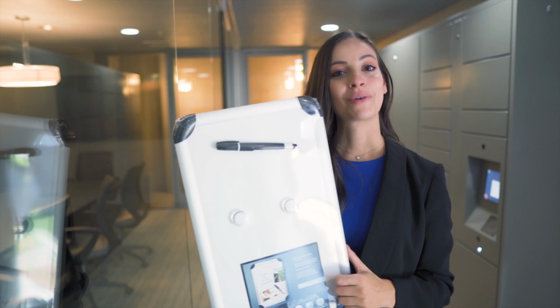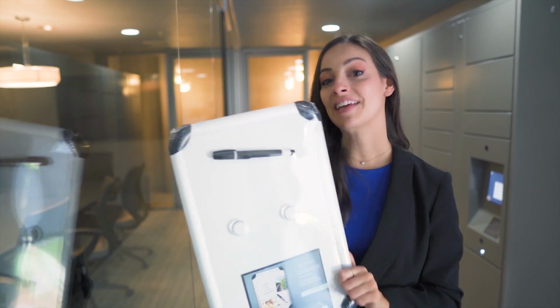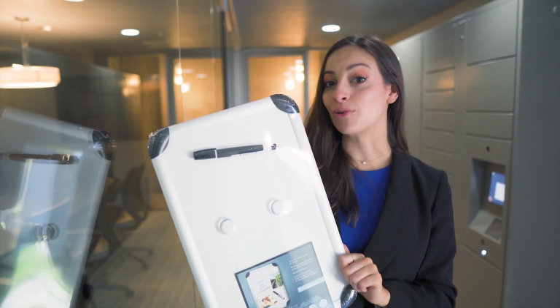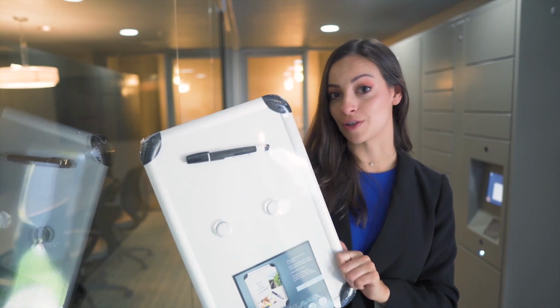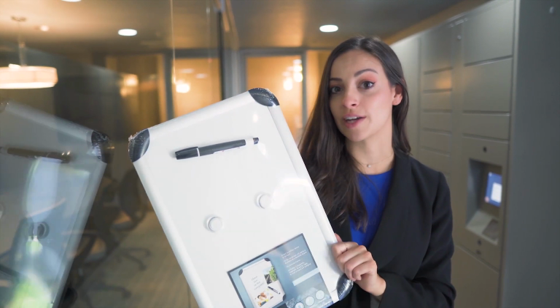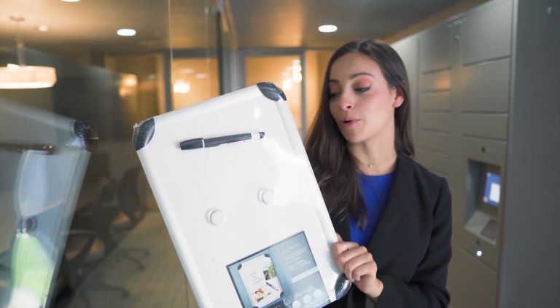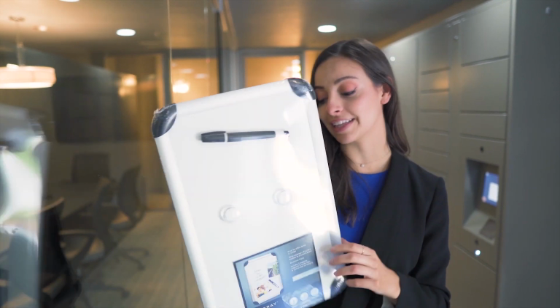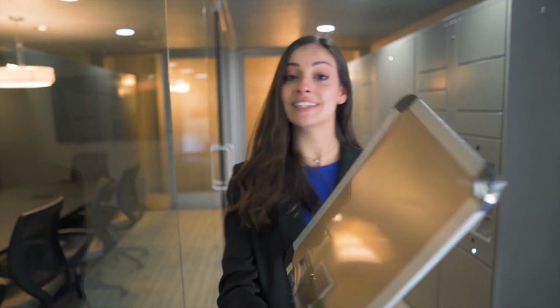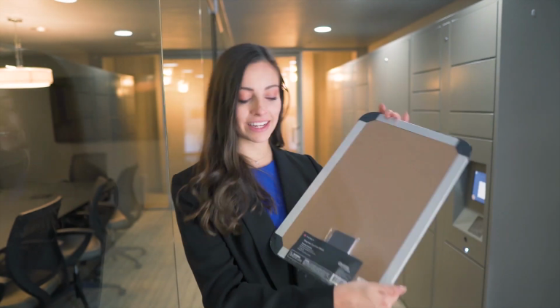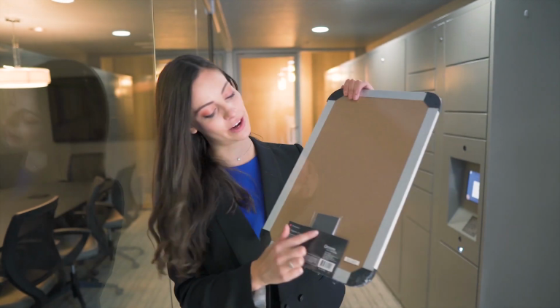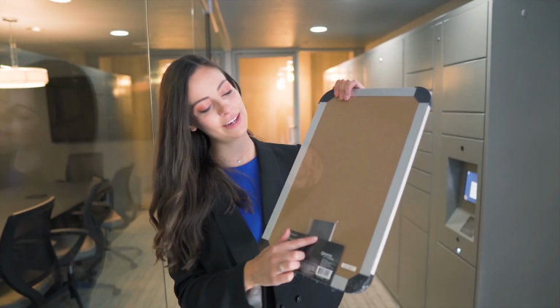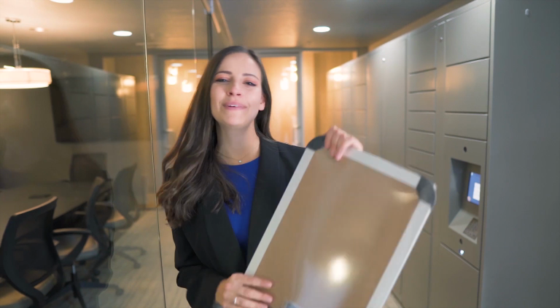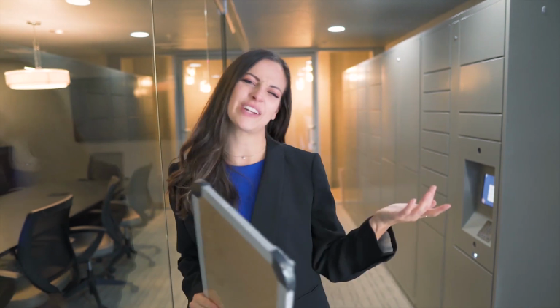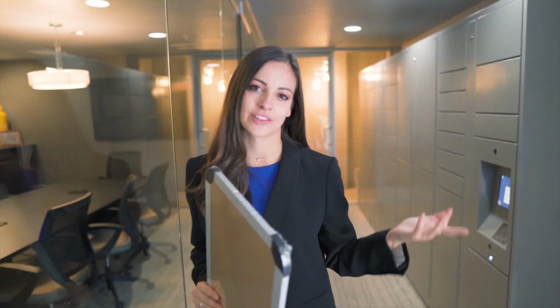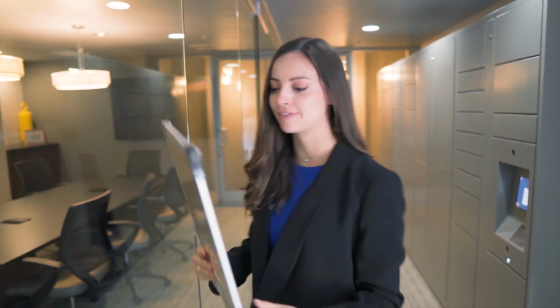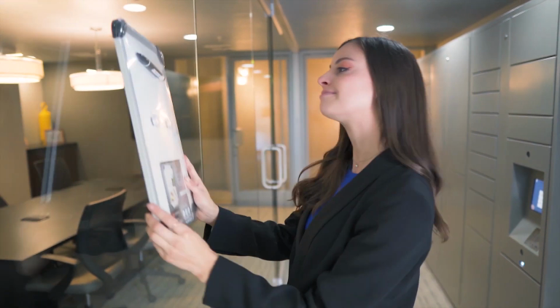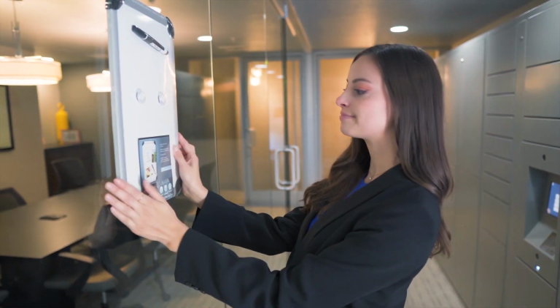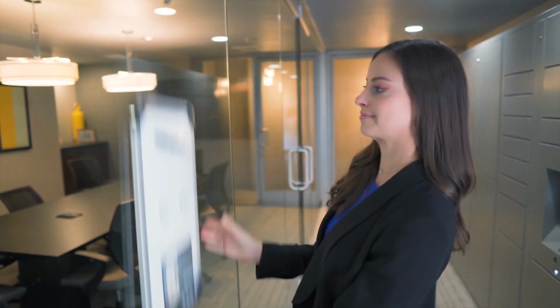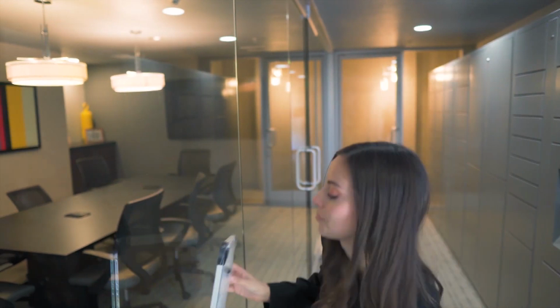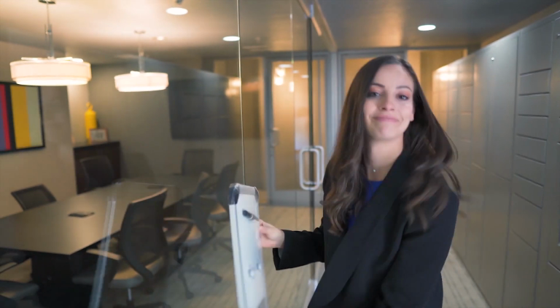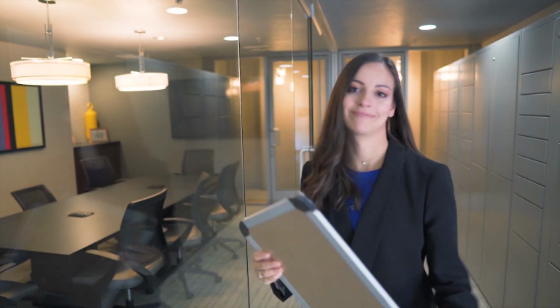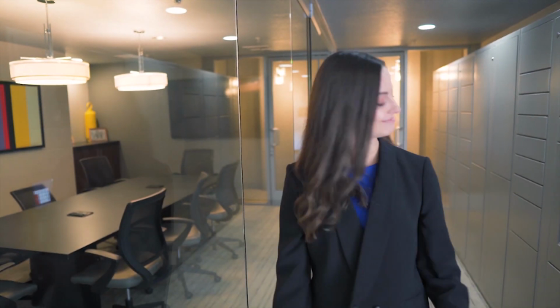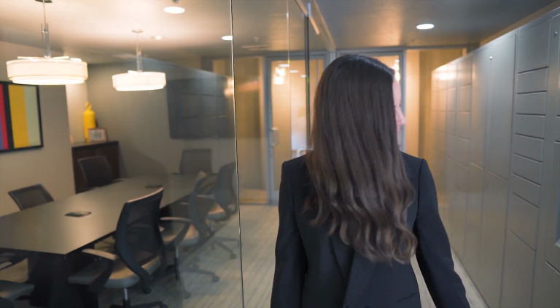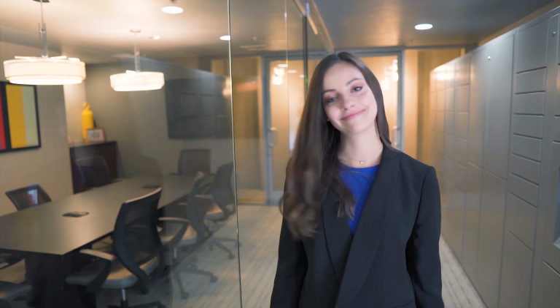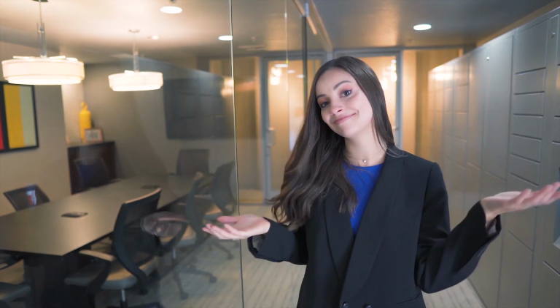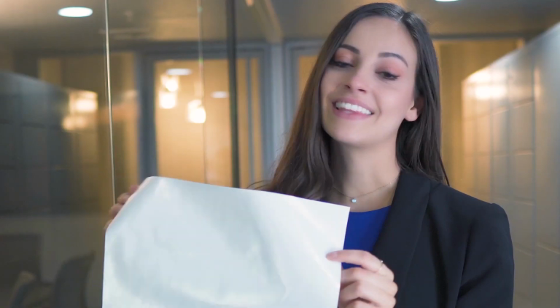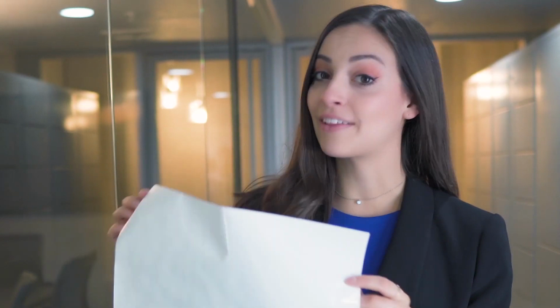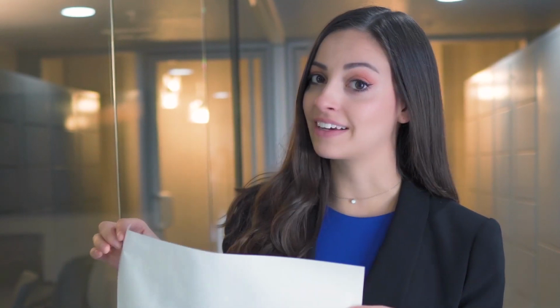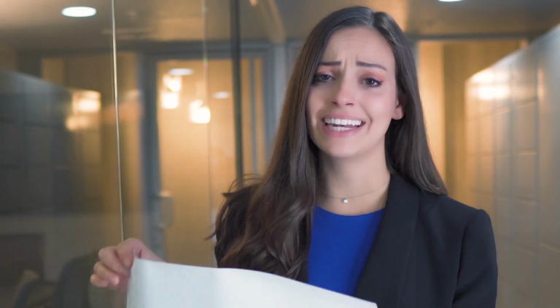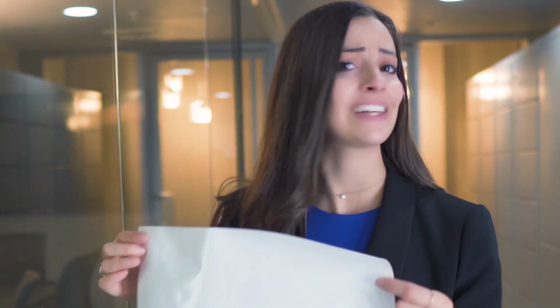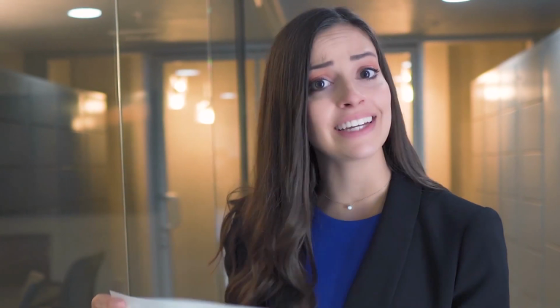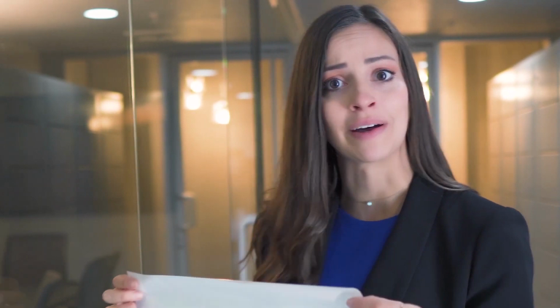What I have here is an older version of a dry erase board and it's supposed to stick right here, but eventually it always falls off. This is another product and again it just doesn't stick very well.